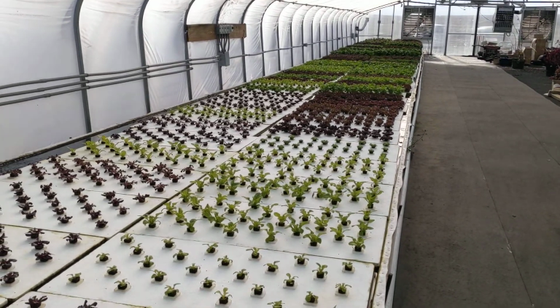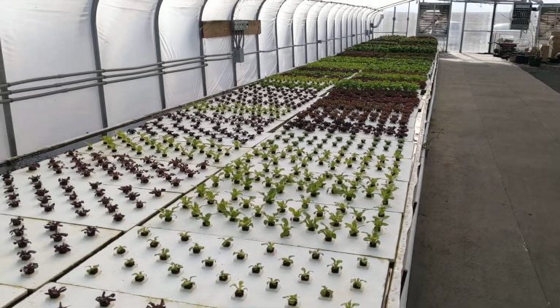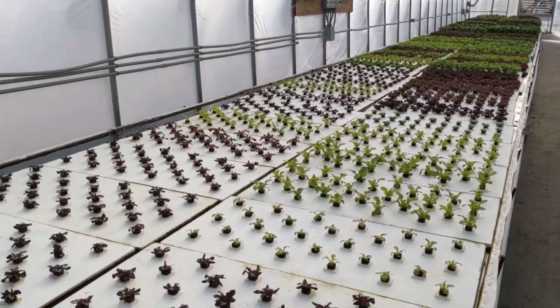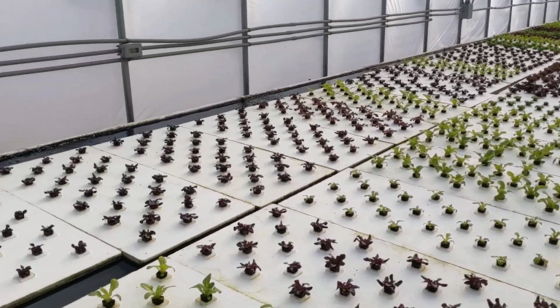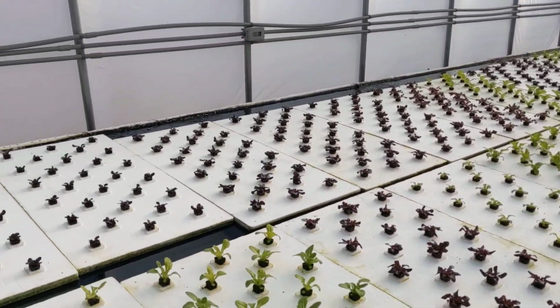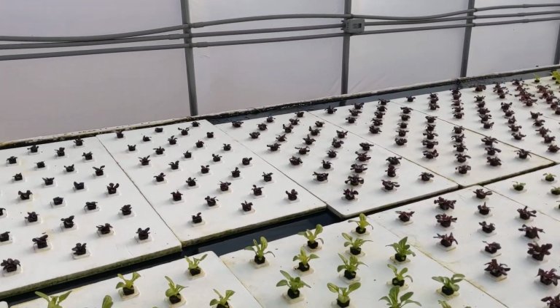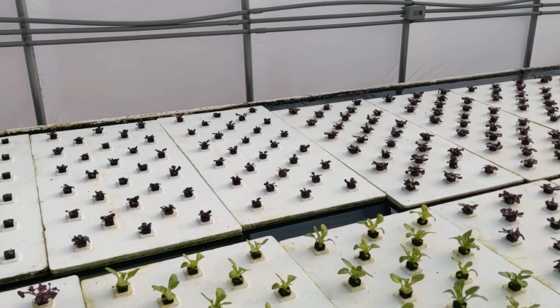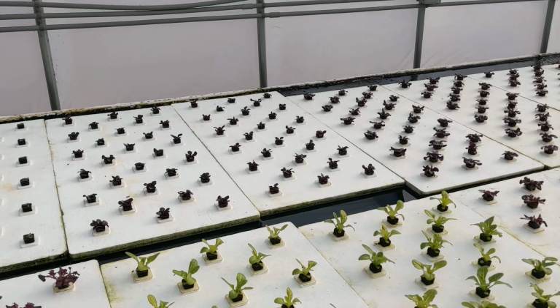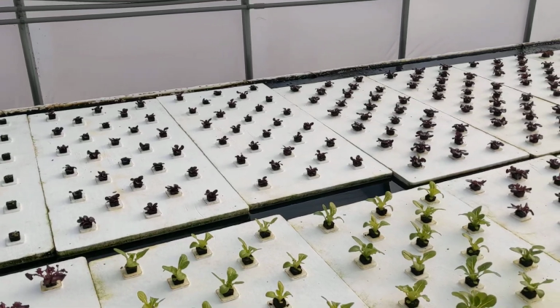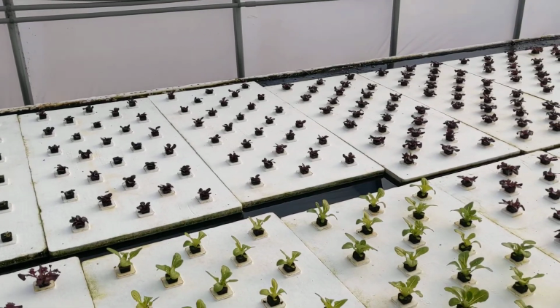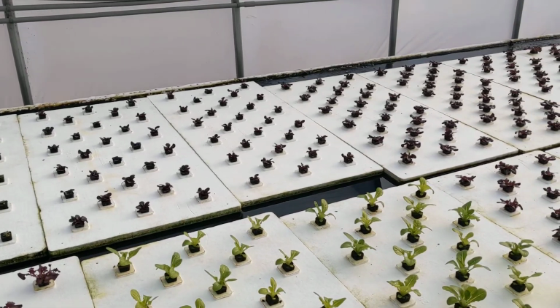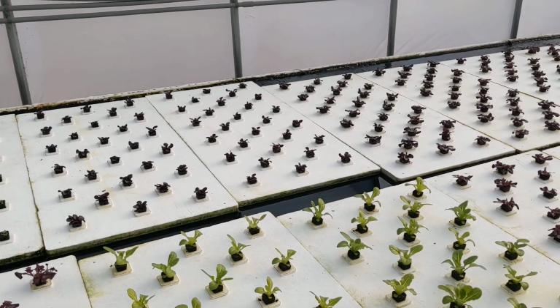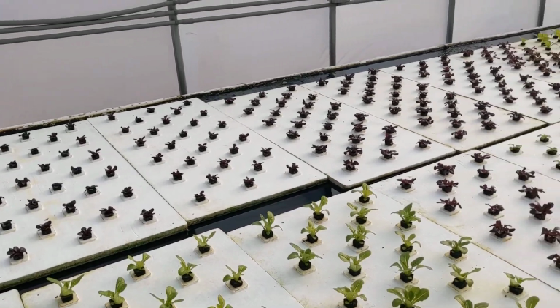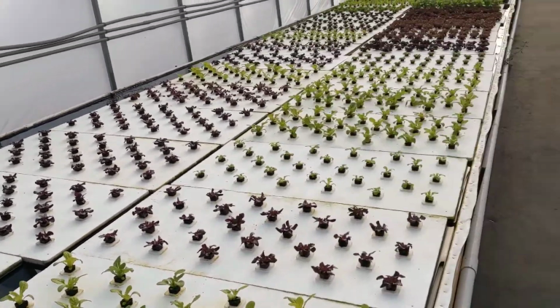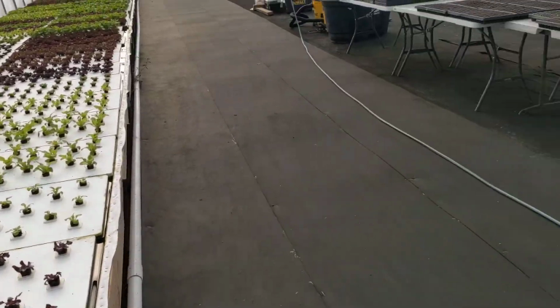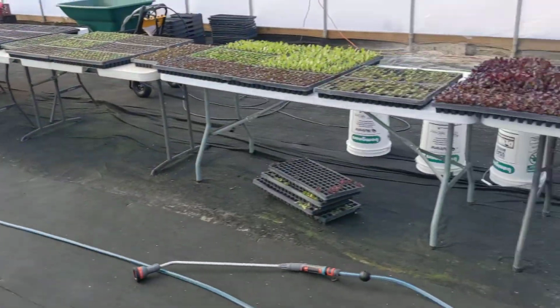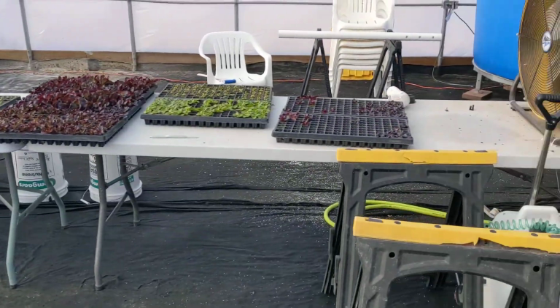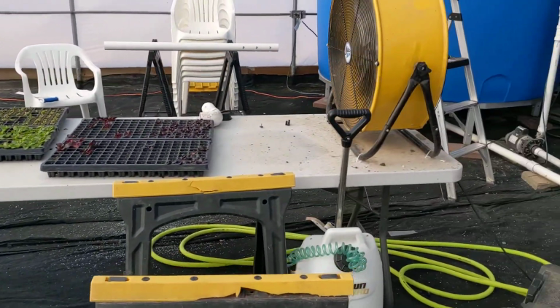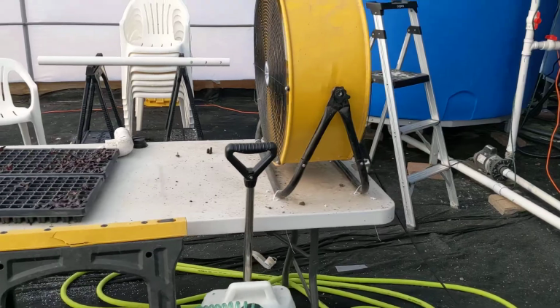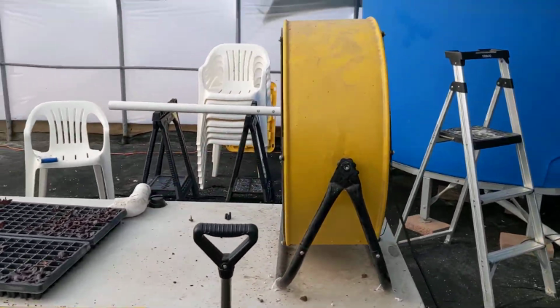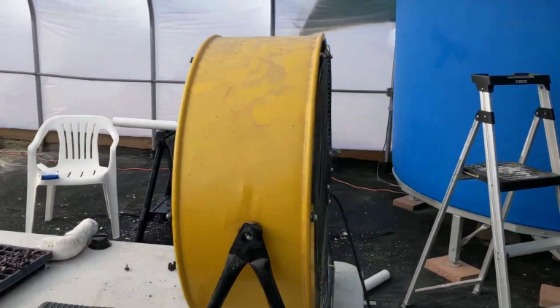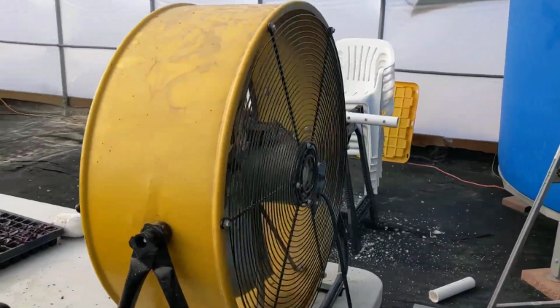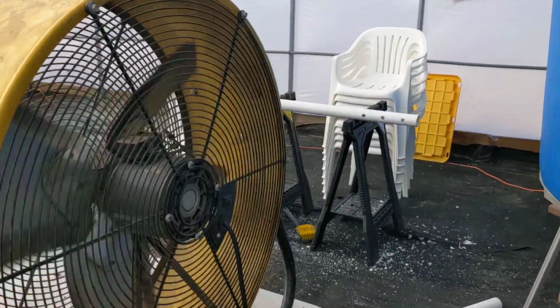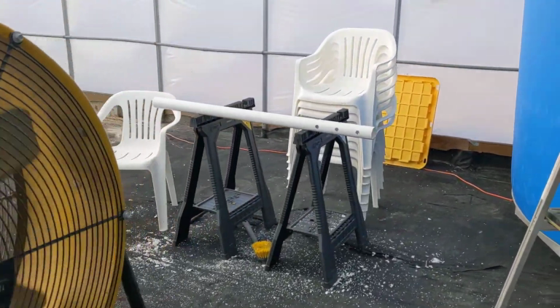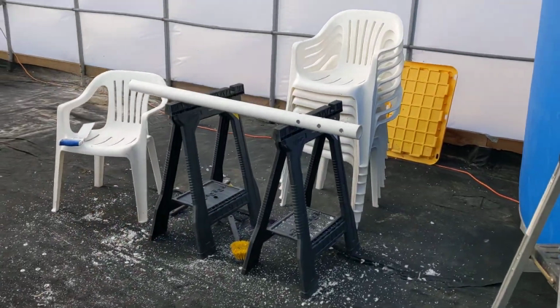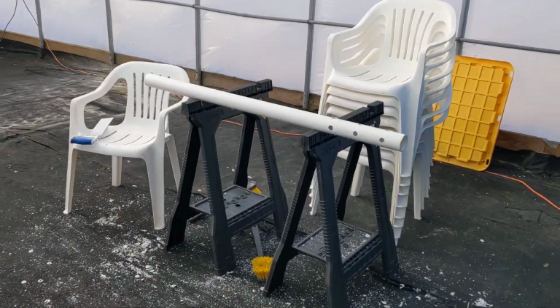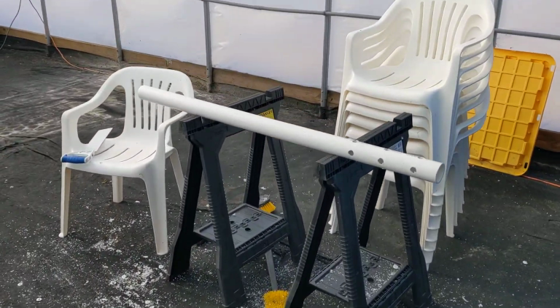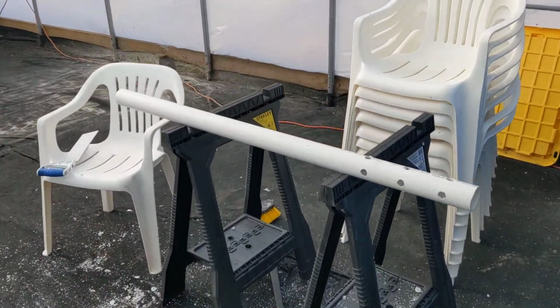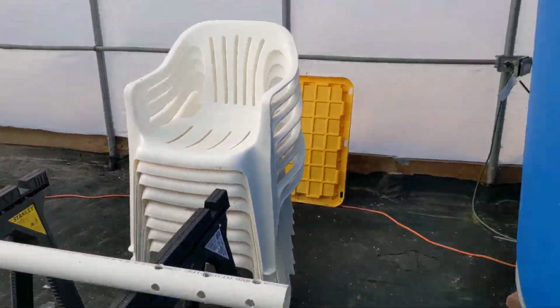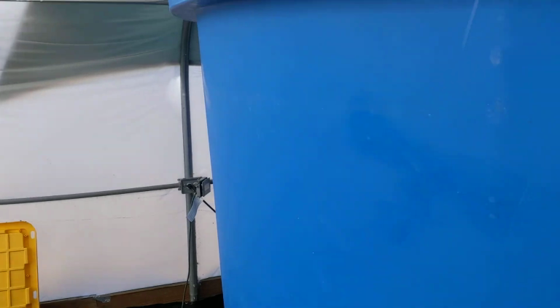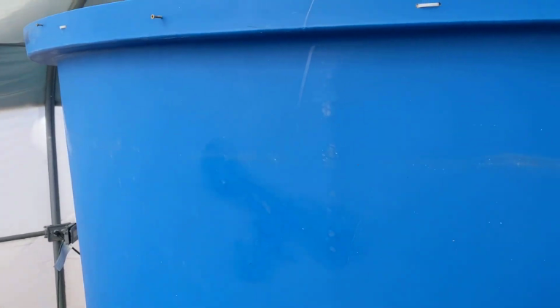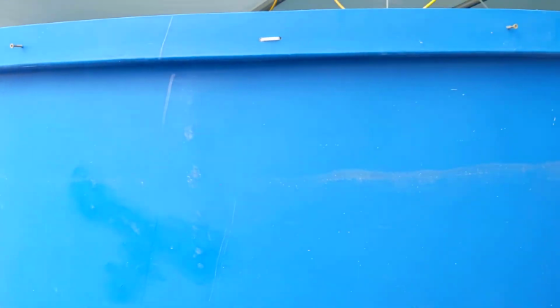That's just a little update on how we design our bulkhead standpipes that we install into the center of our 1200-gallon tanks.